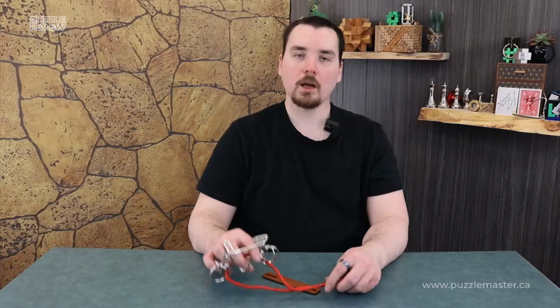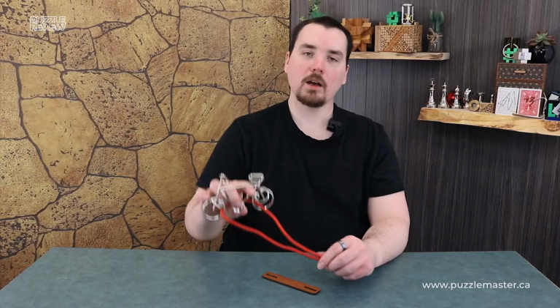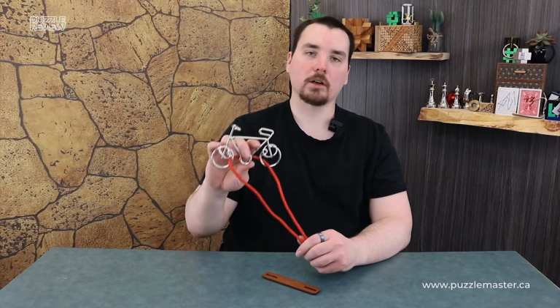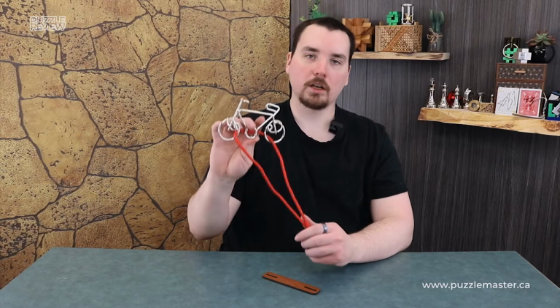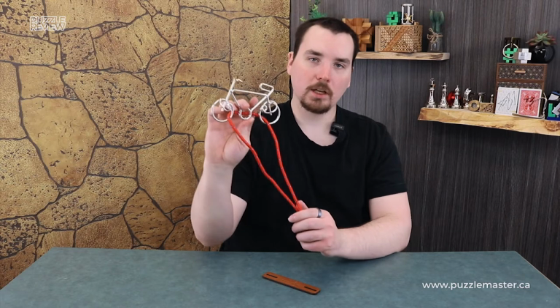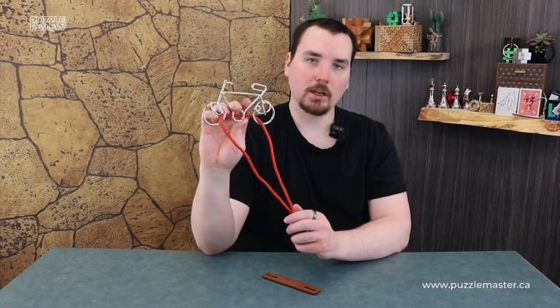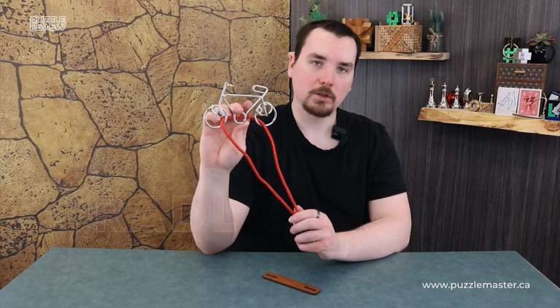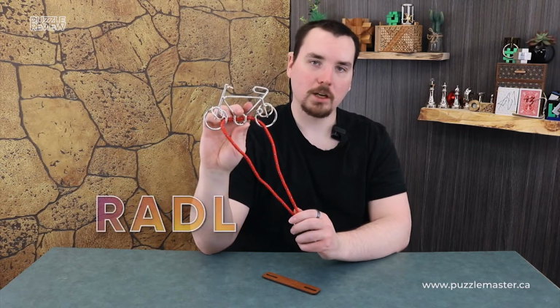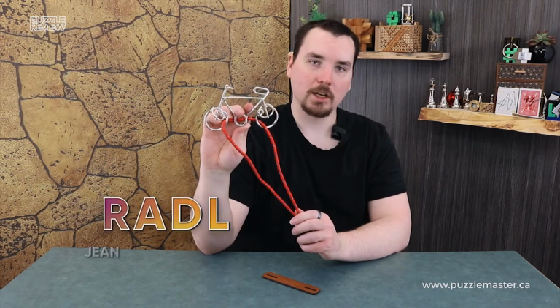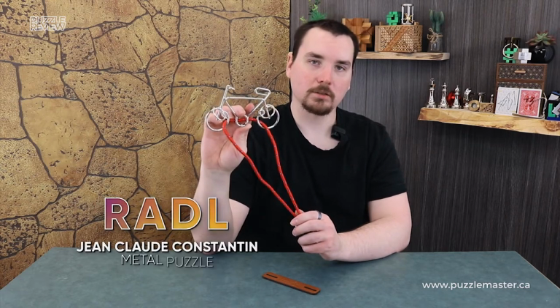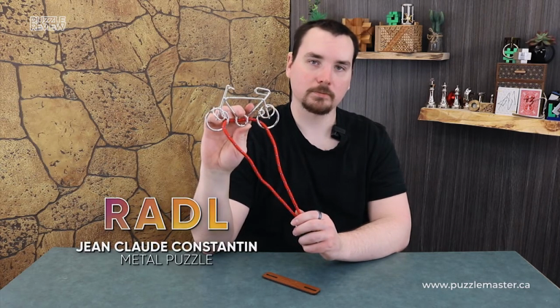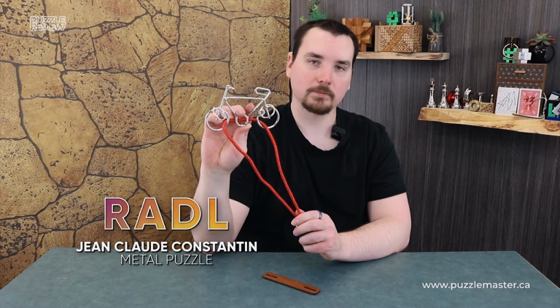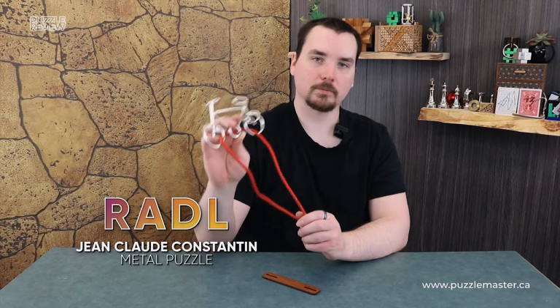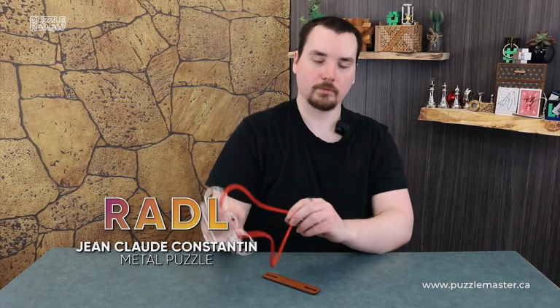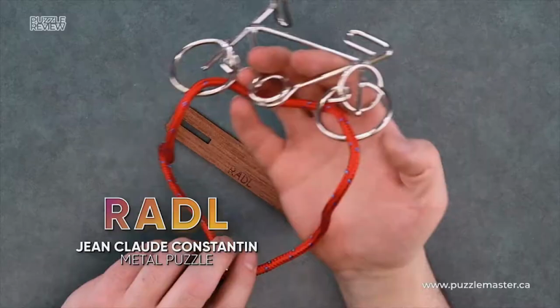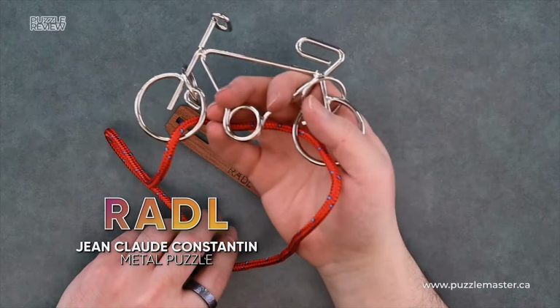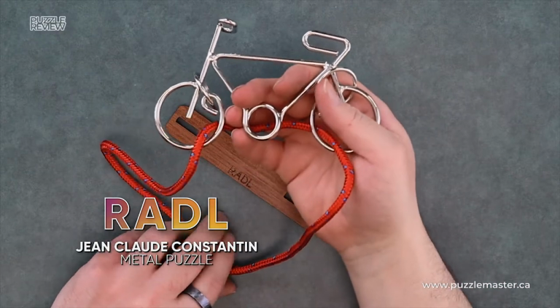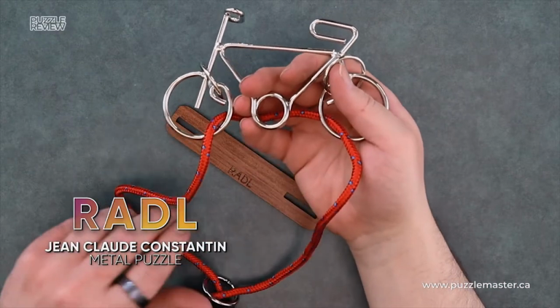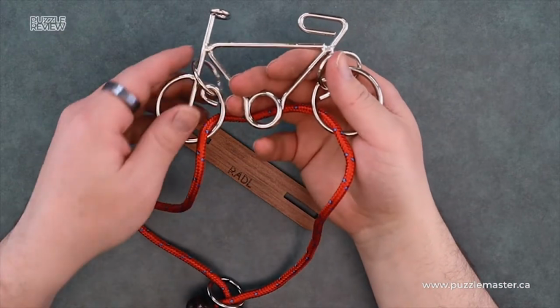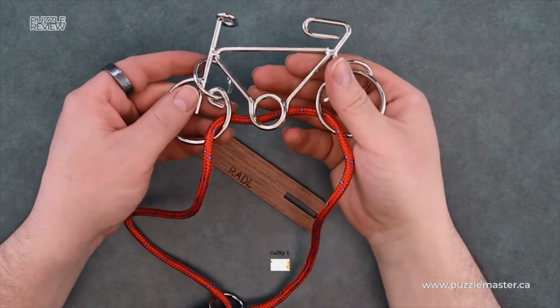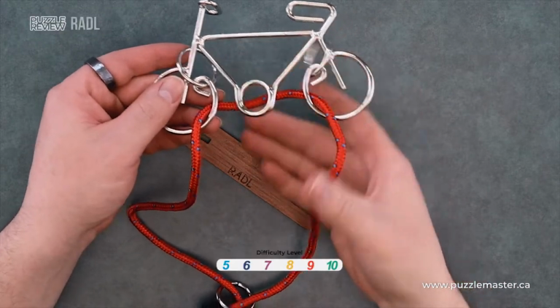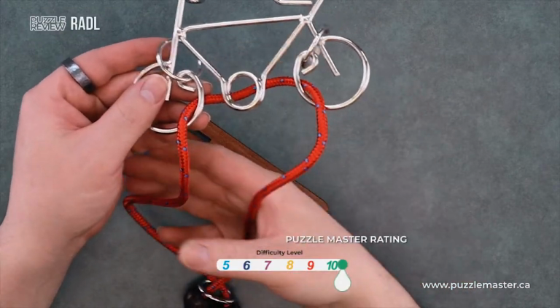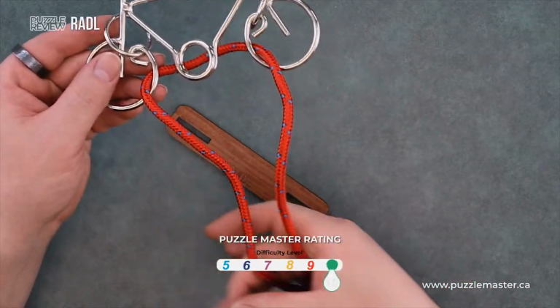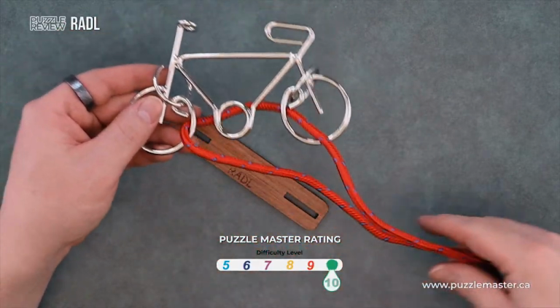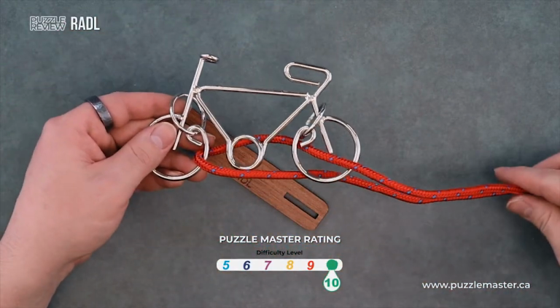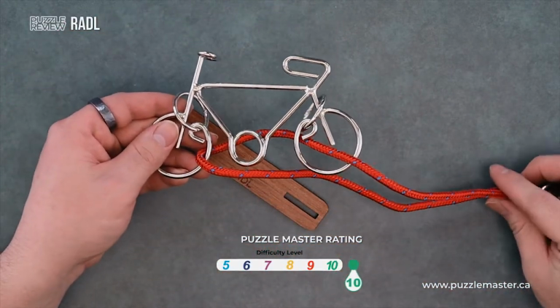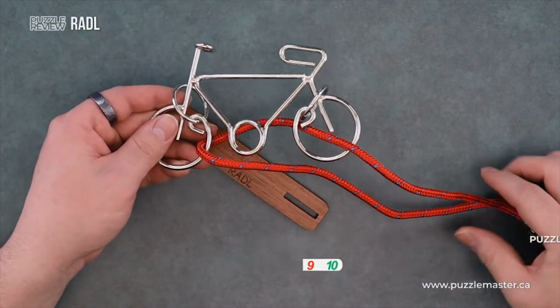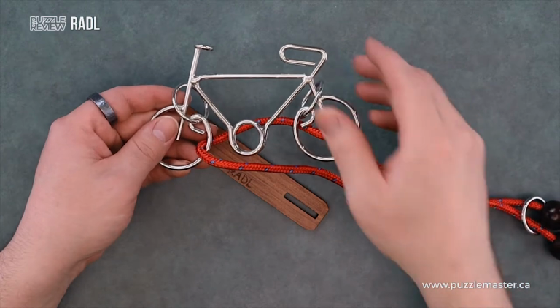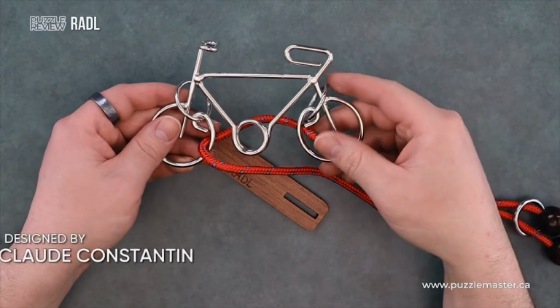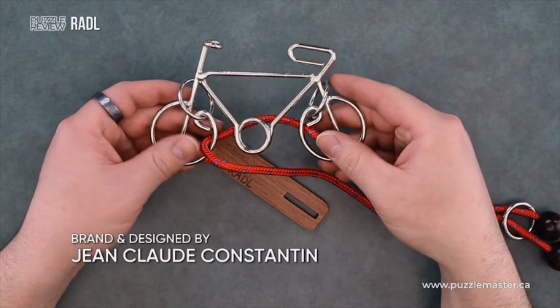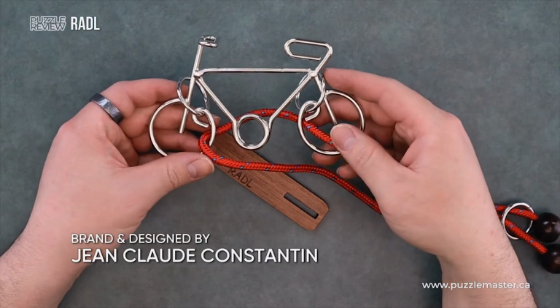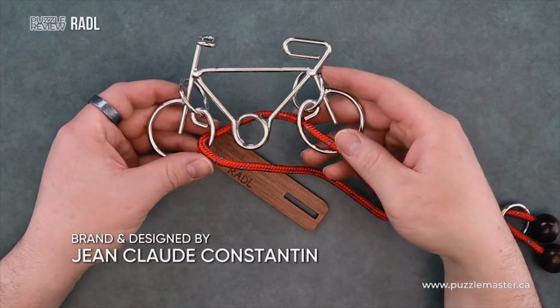Hi, I'm Aaron and today we'll be taking a closer look at Riddell. This puzzle is a level 10 on the Puzzle Master difficulty scale. It's produced by Jean-Claude Constantin puzzles.